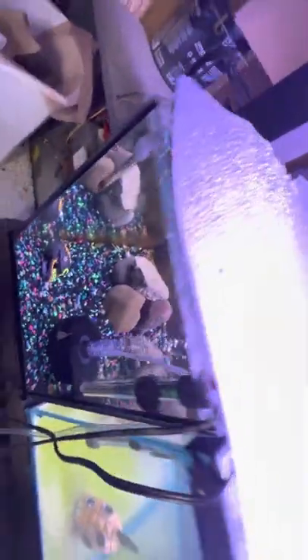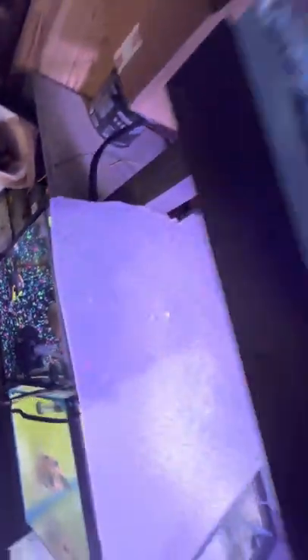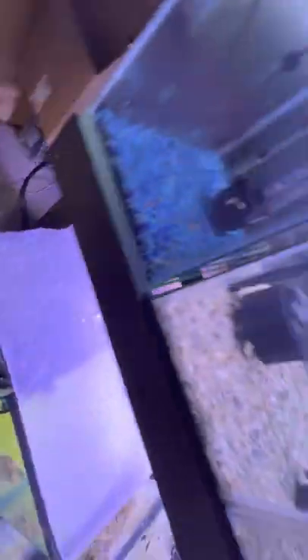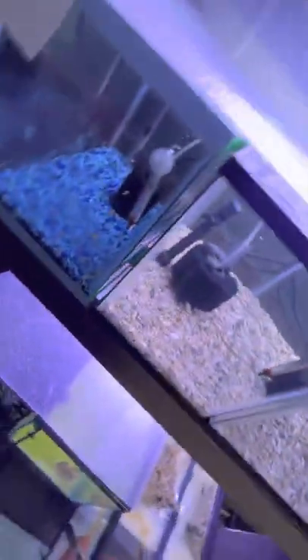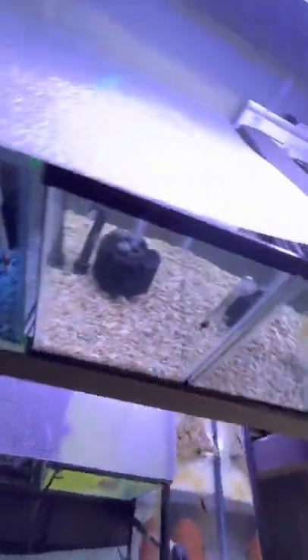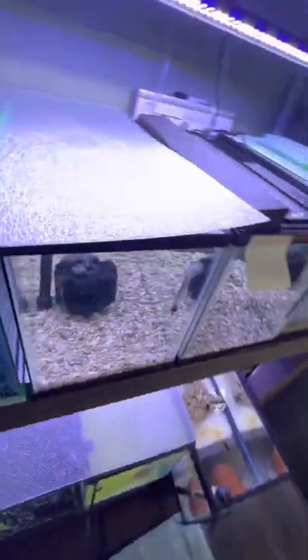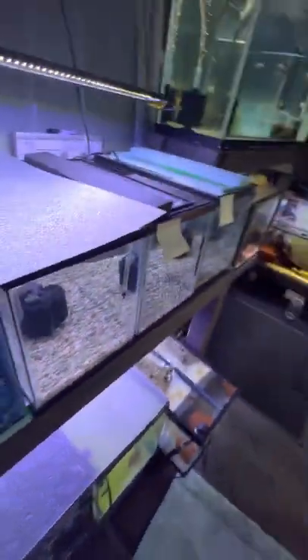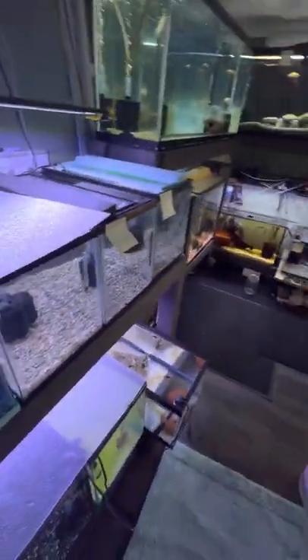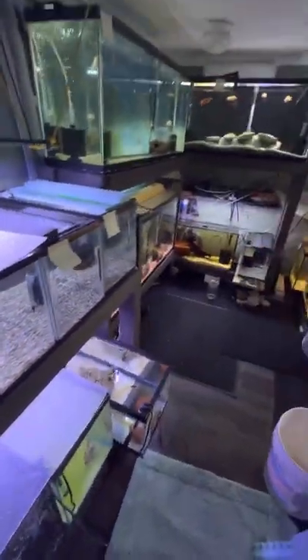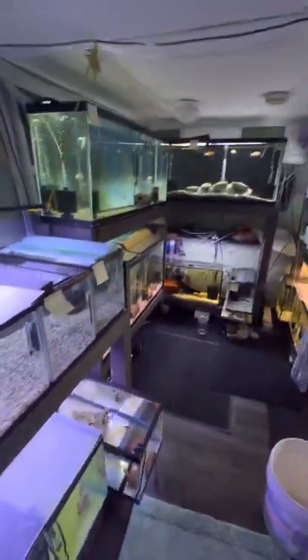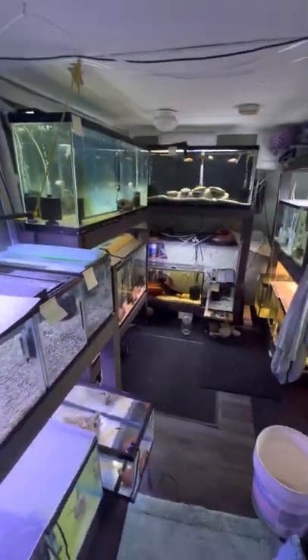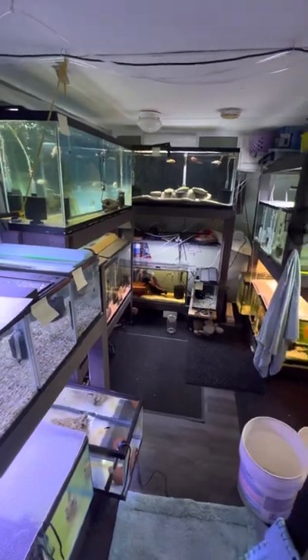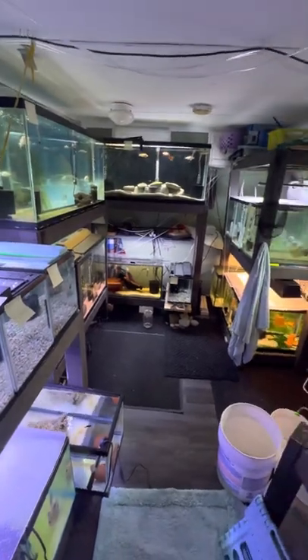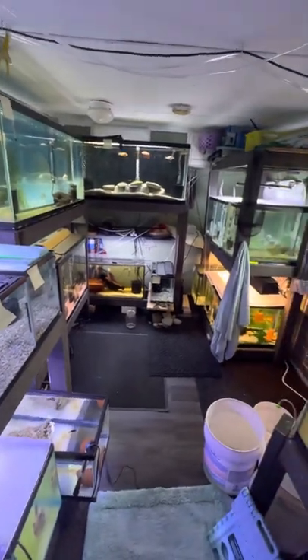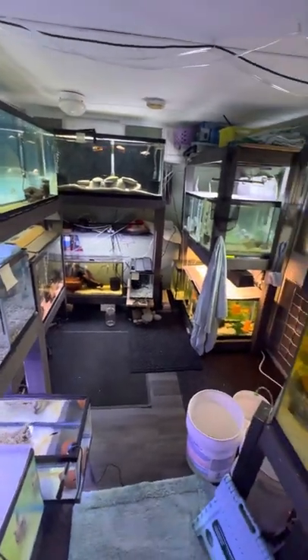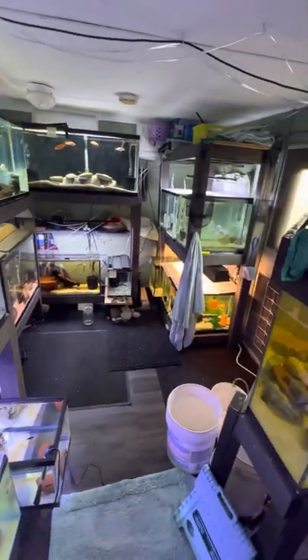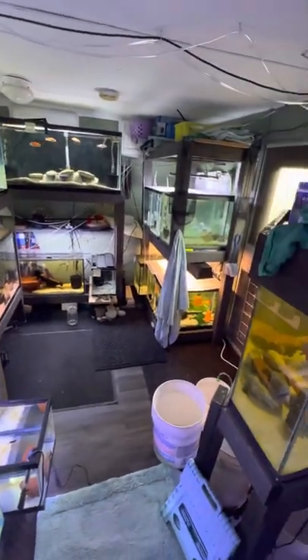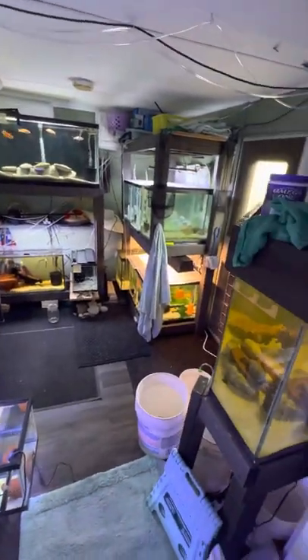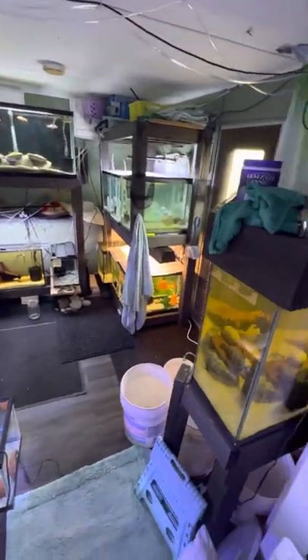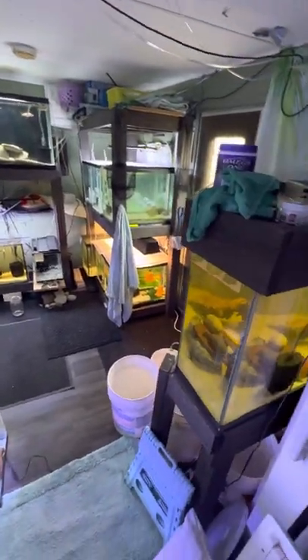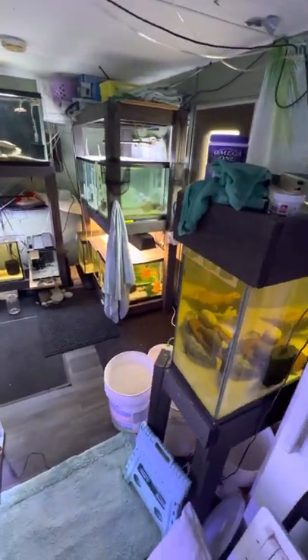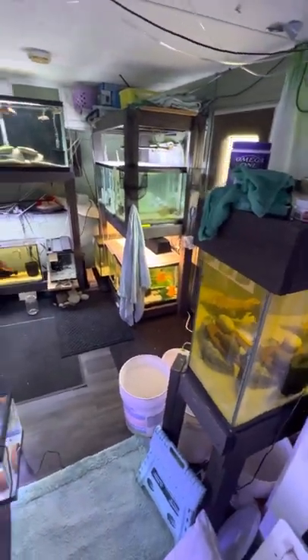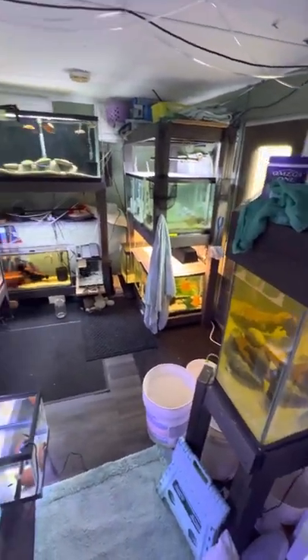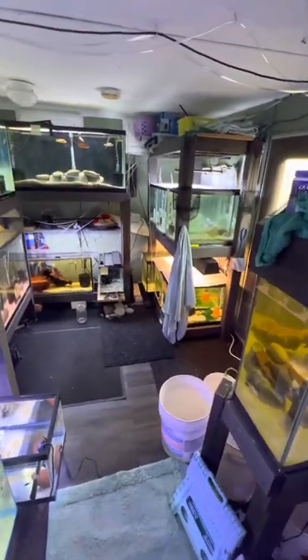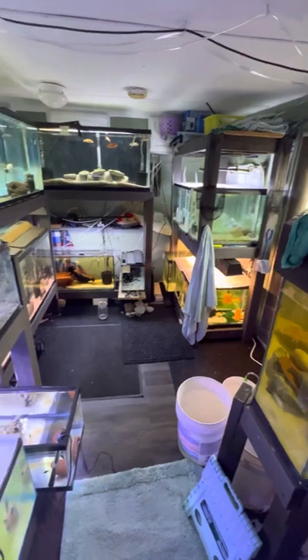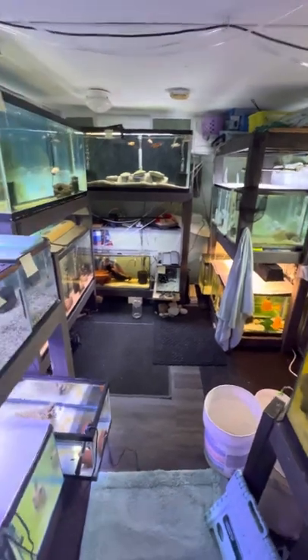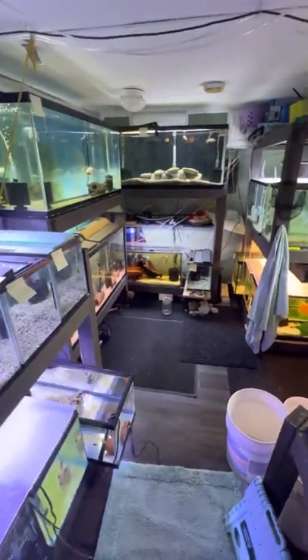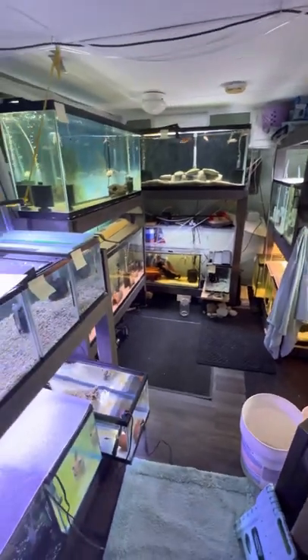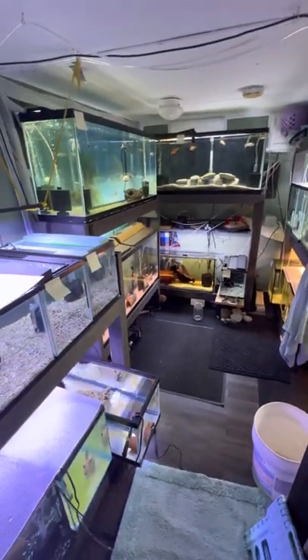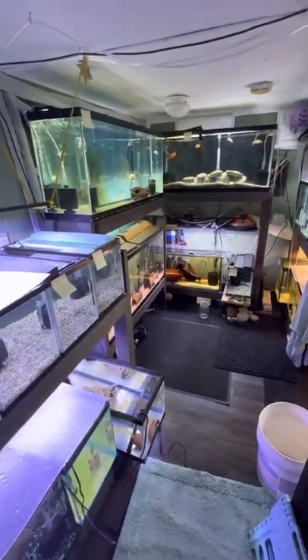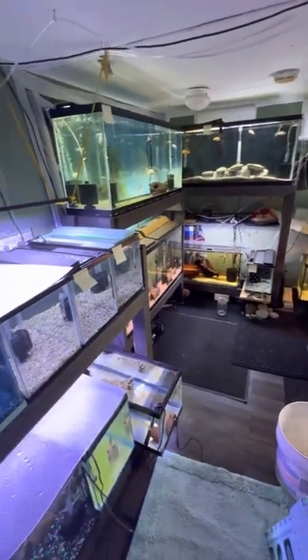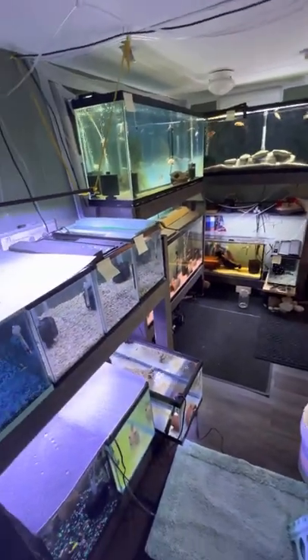That's the fish room - 19 tanks, slowly just breeding and getting better each day. Thanks for watching and hopefully I'll have some new stuff next month.